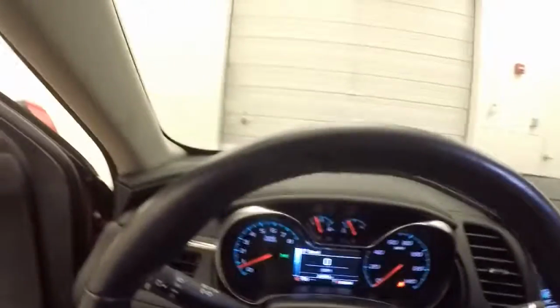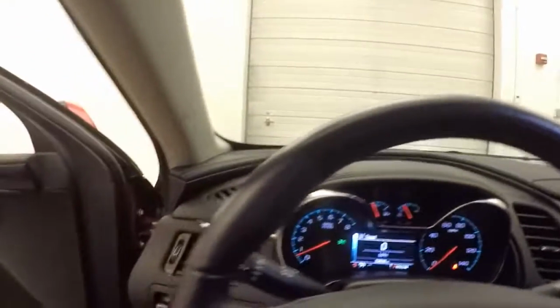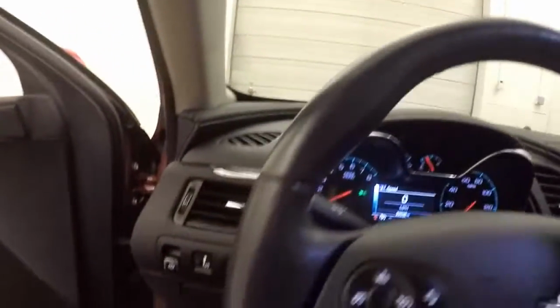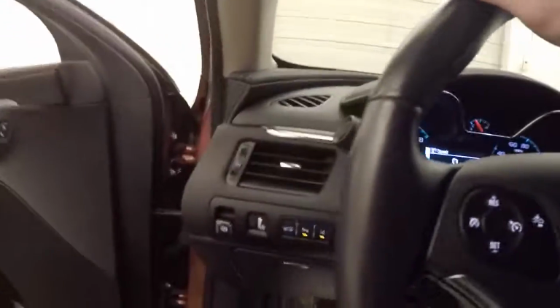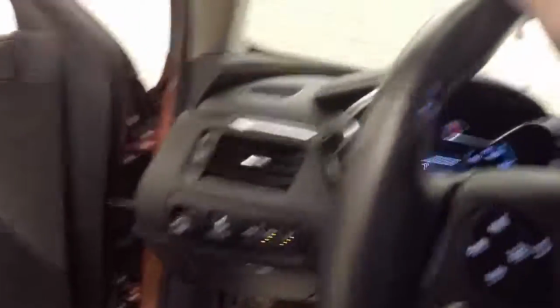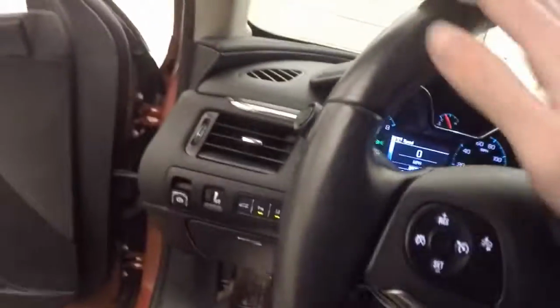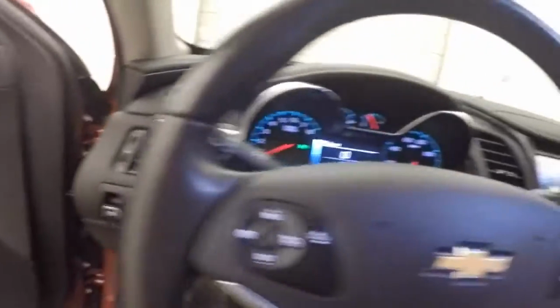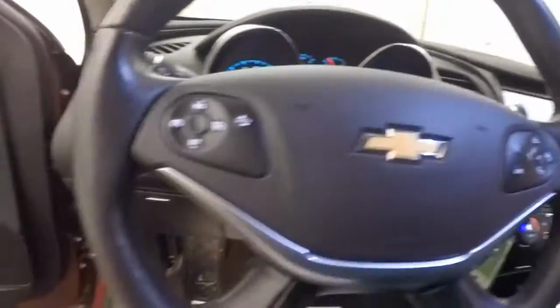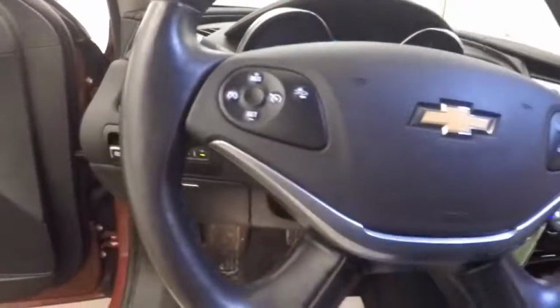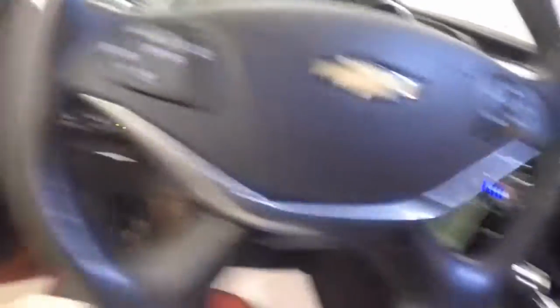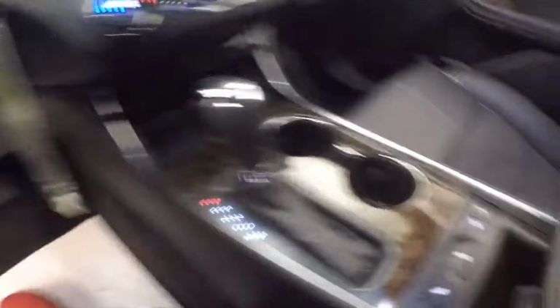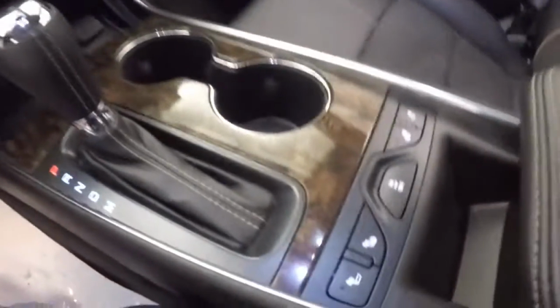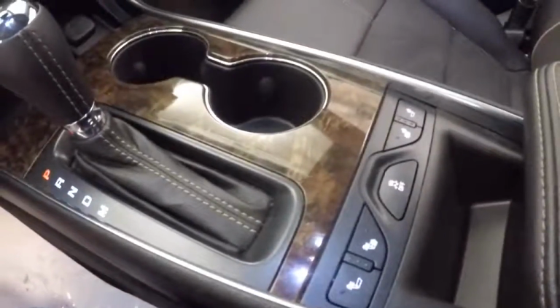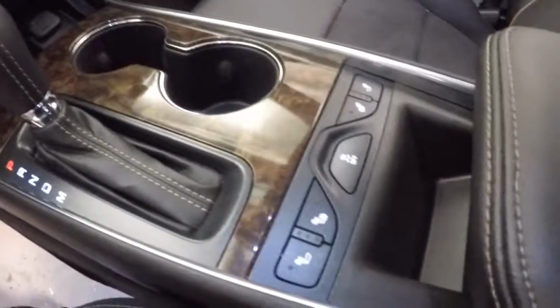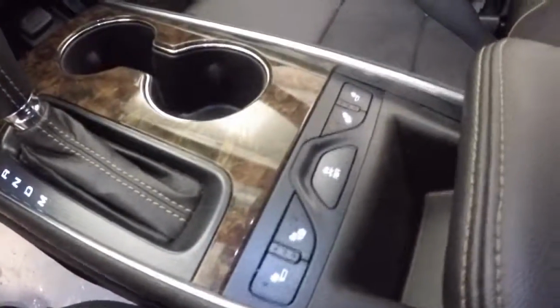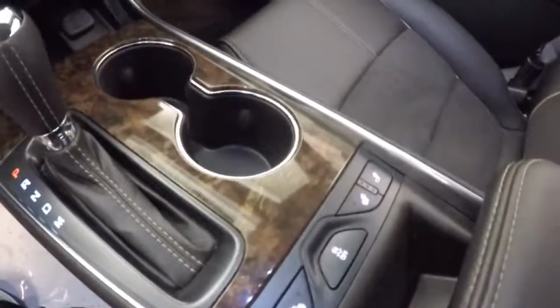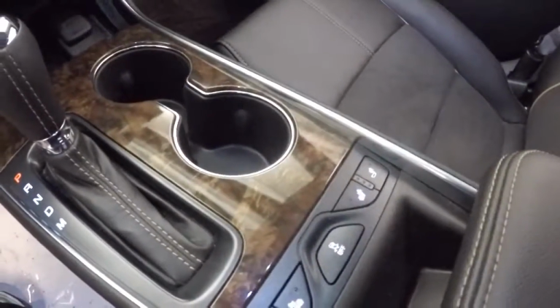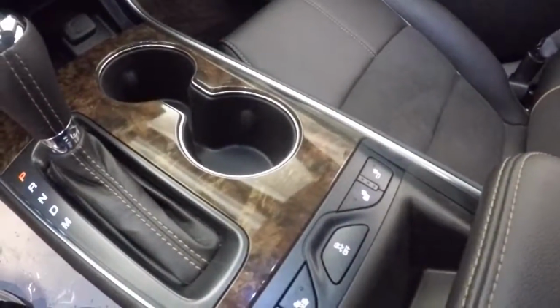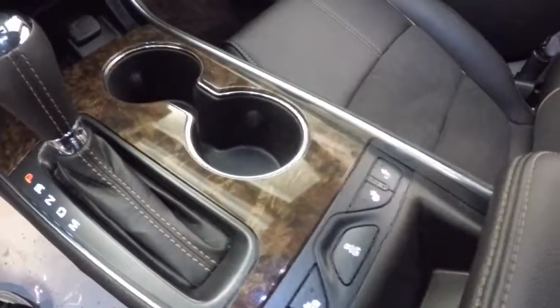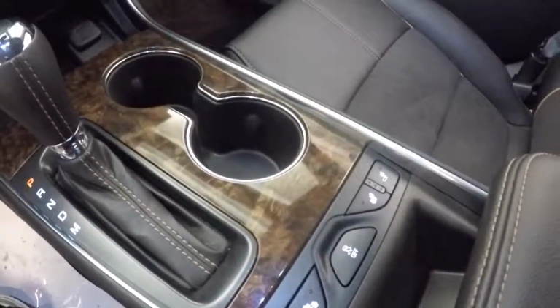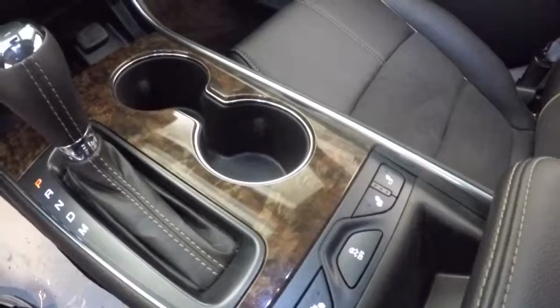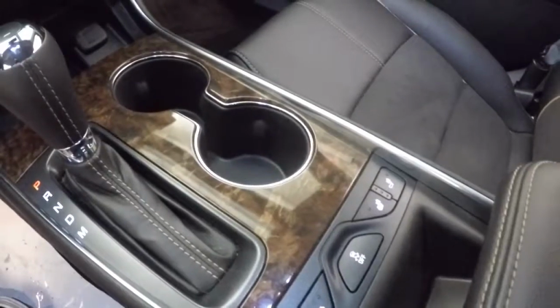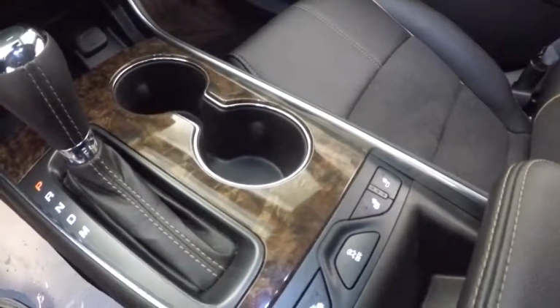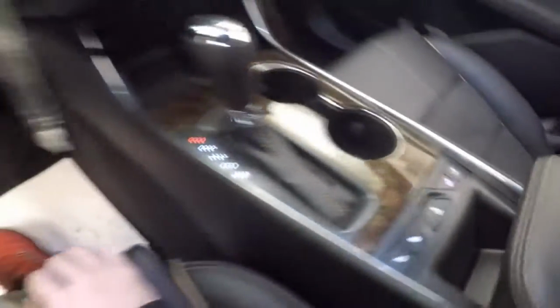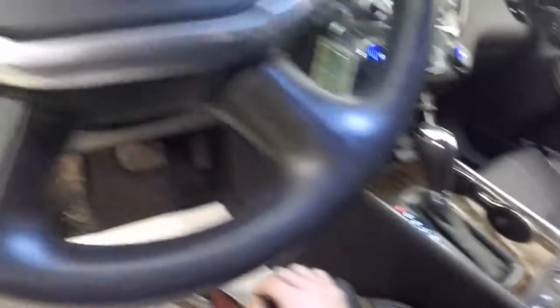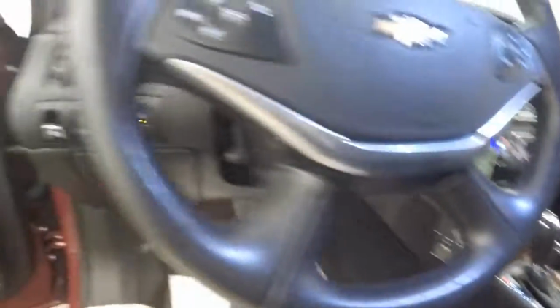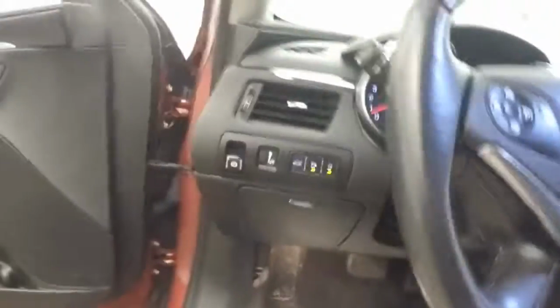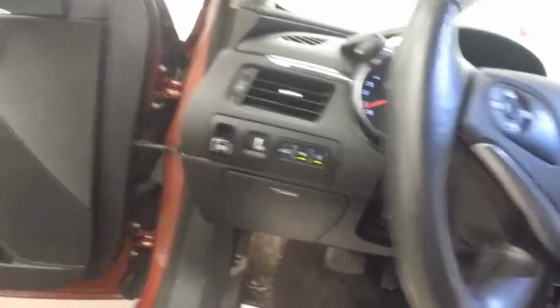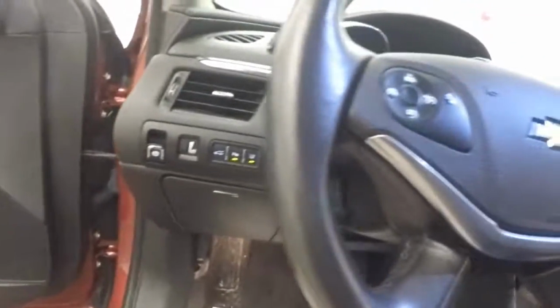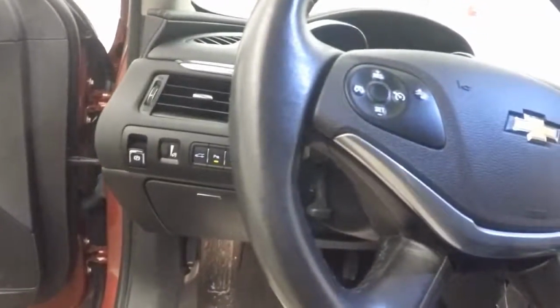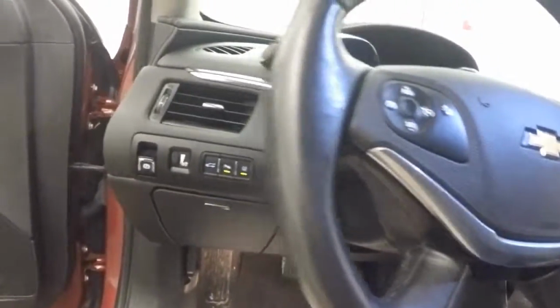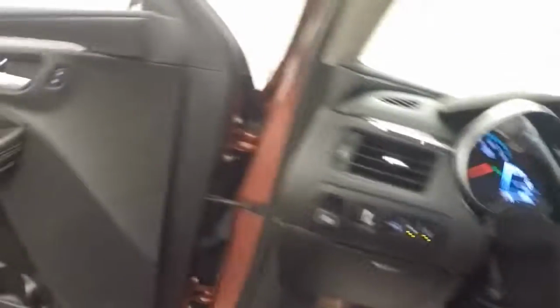This car has just over 22 and a half thousand miles, so very little miles. It does have heated both driver and passenger seats — it might actually have cooled seats too.